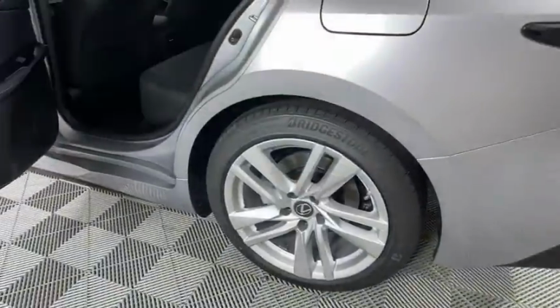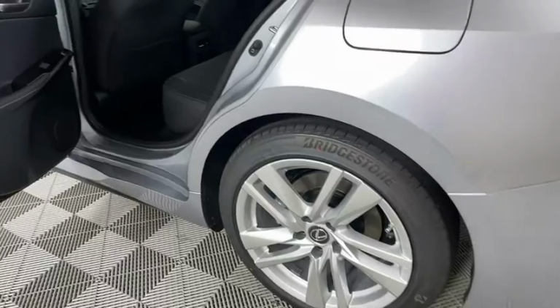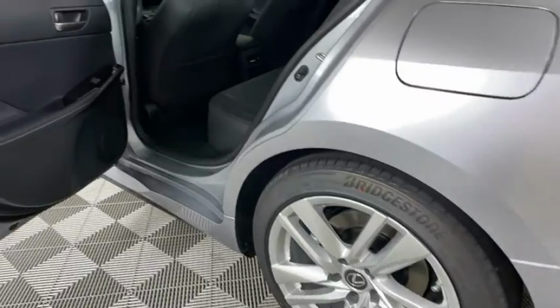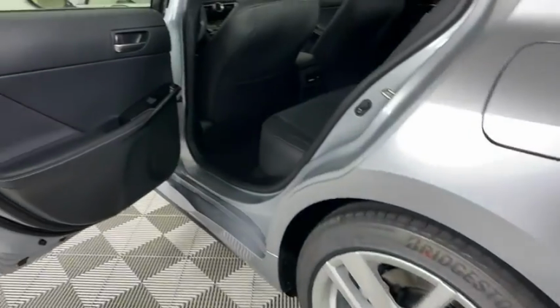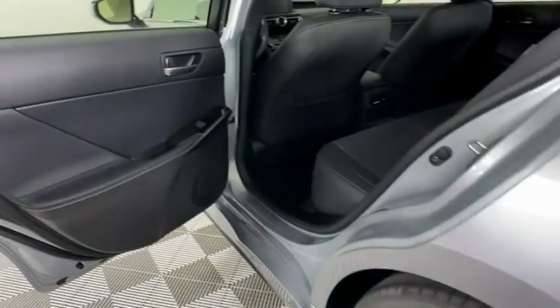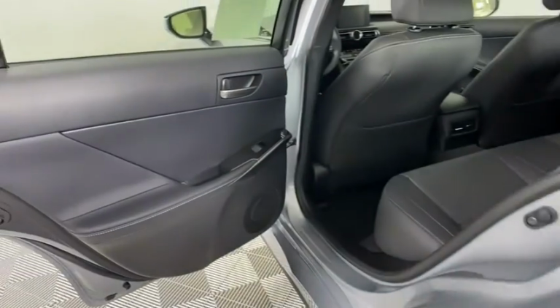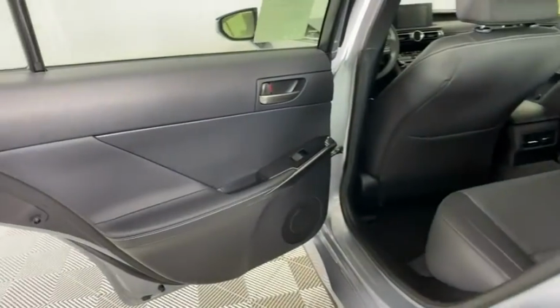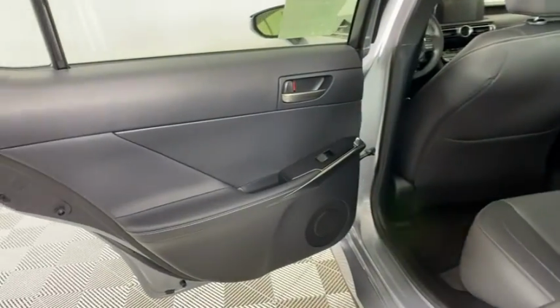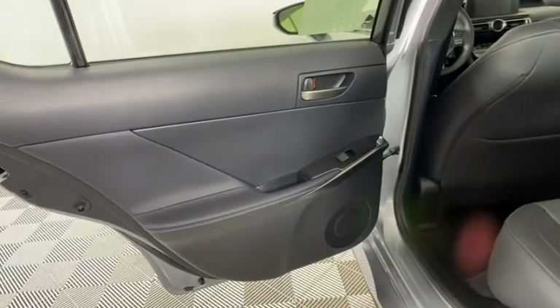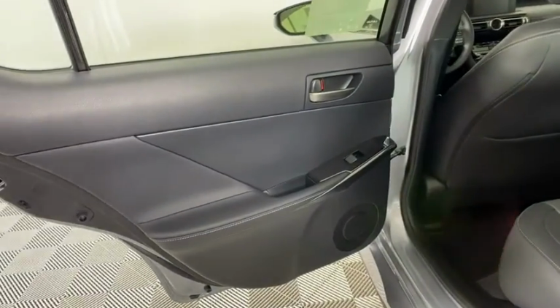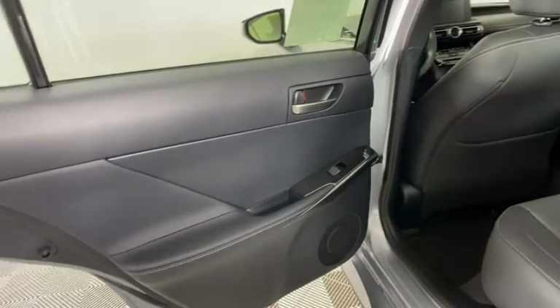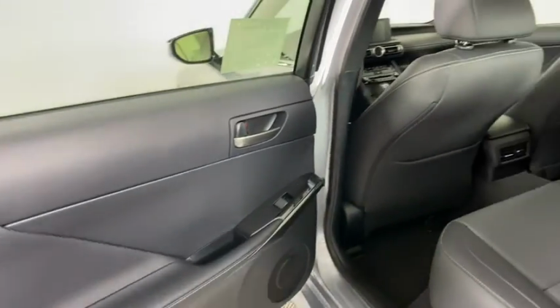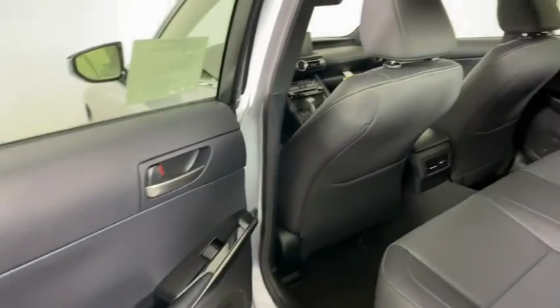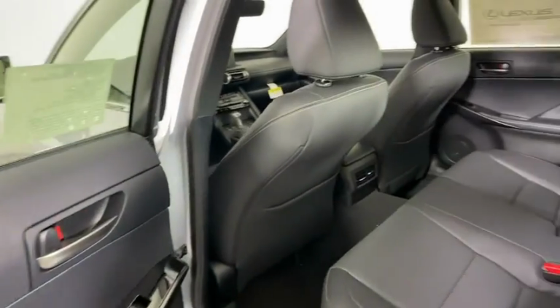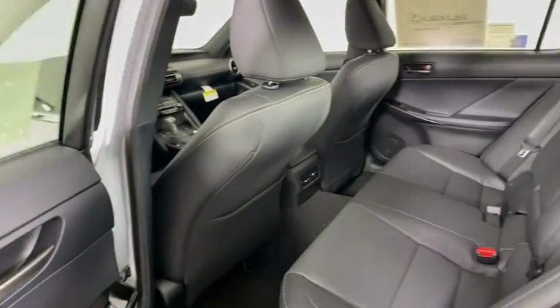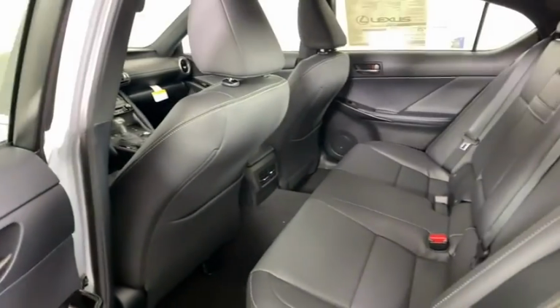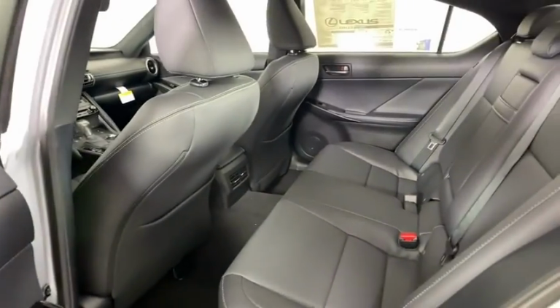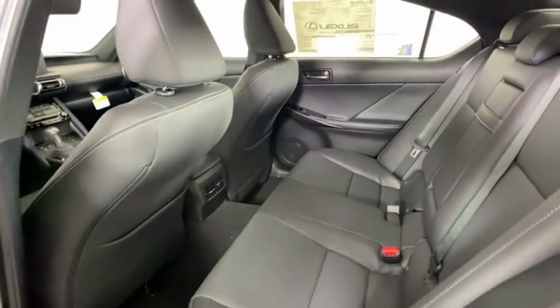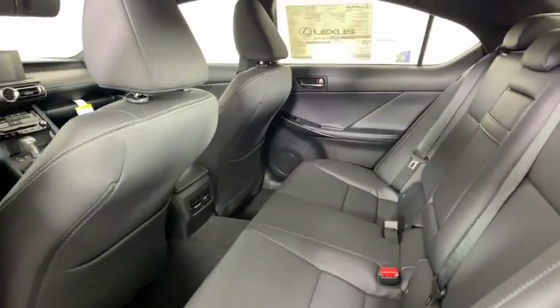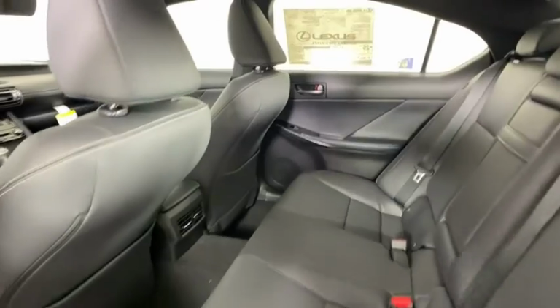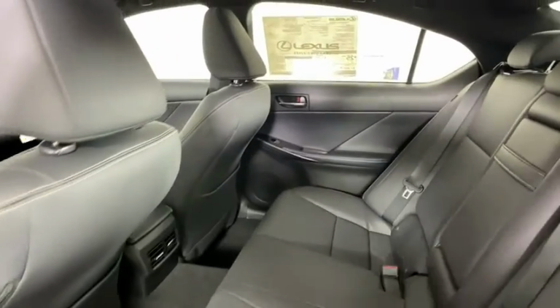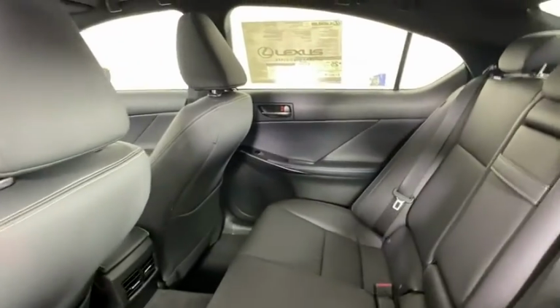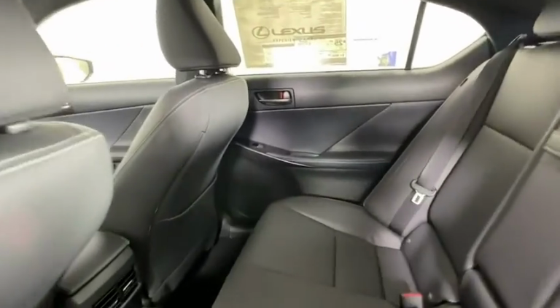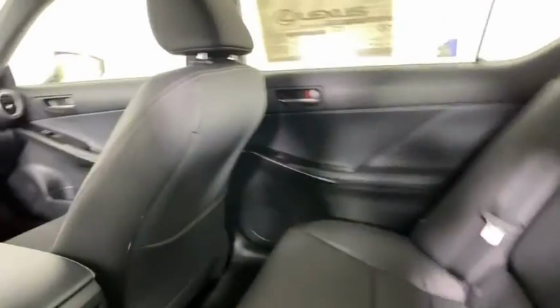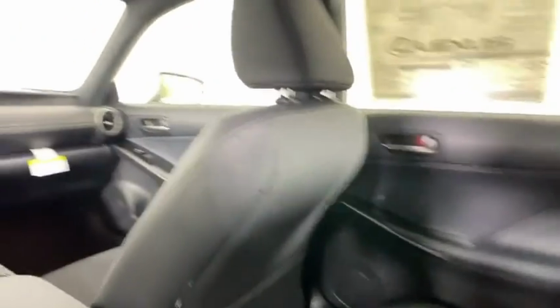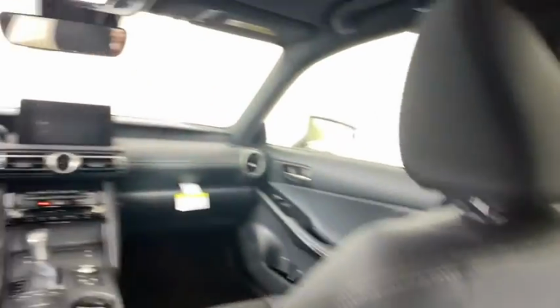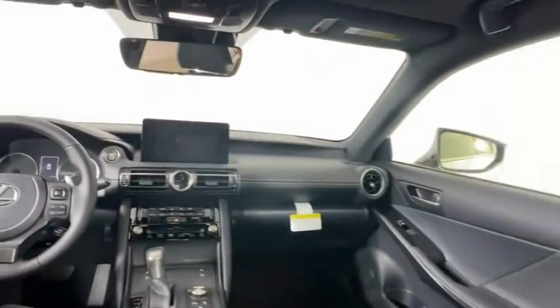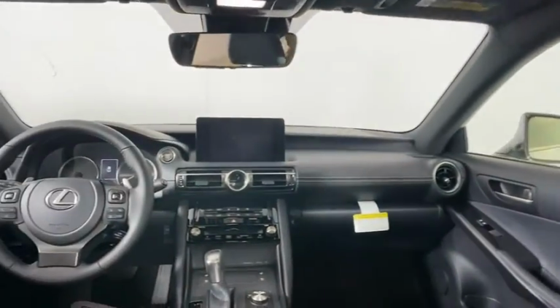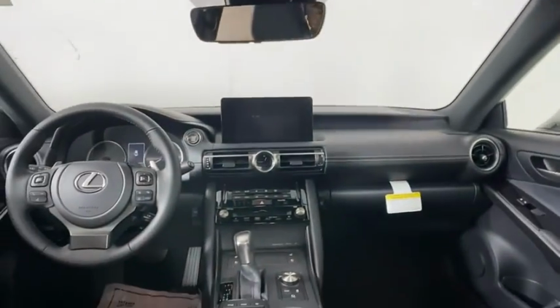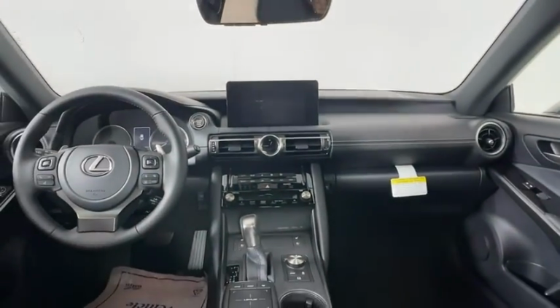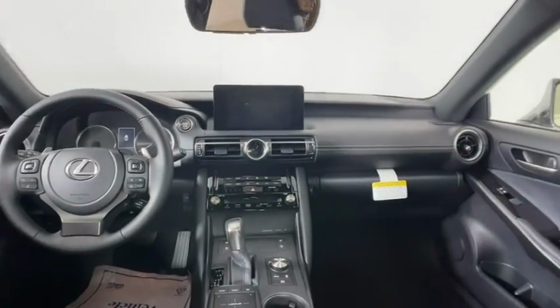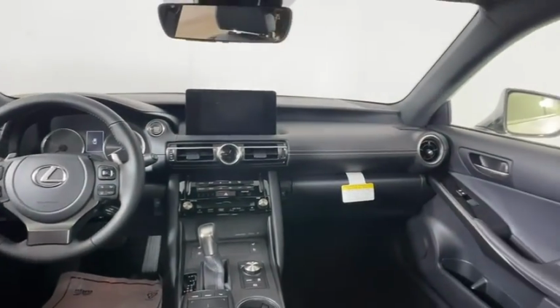Bluetooth, leather-wrapped steering wheel, power steering, adjustable steering wheel, keyless start, floor mats, four-wheel disc brakes, aluminum wheels, cruise control.